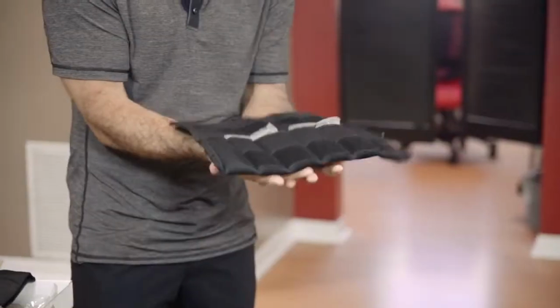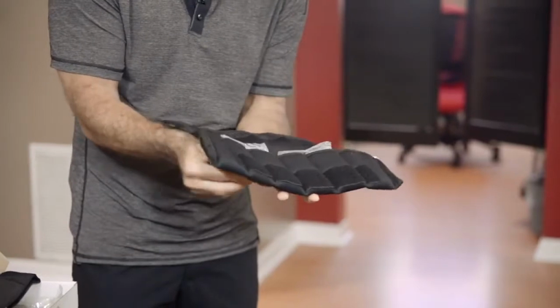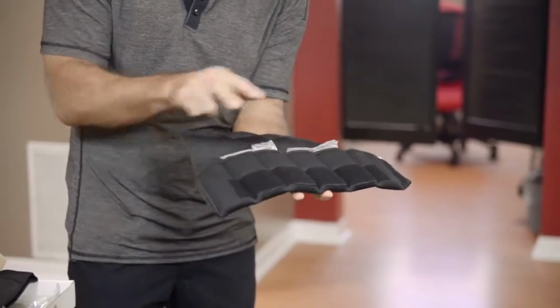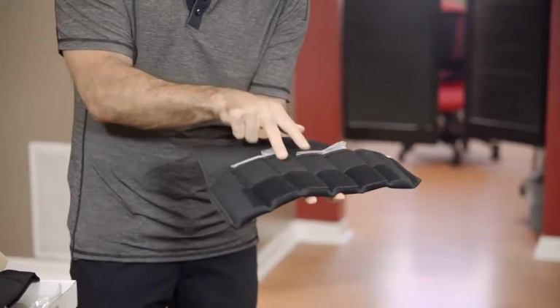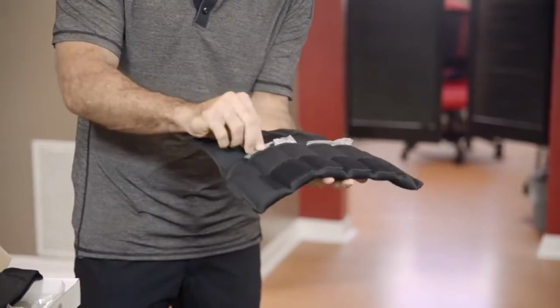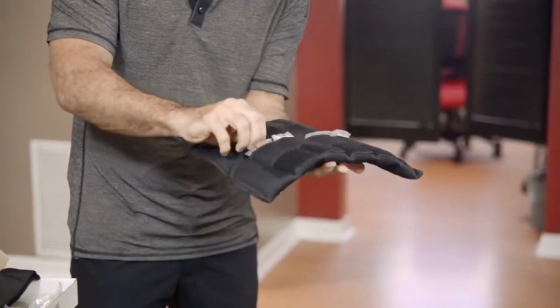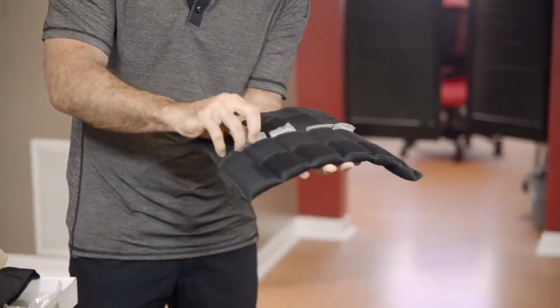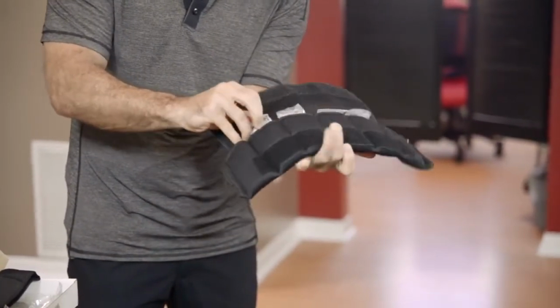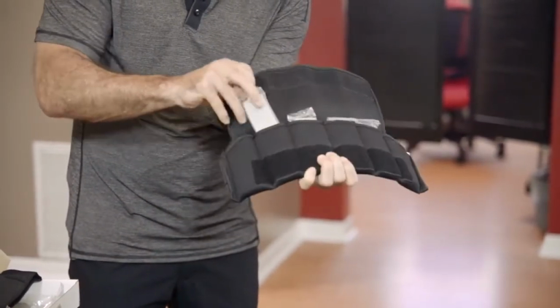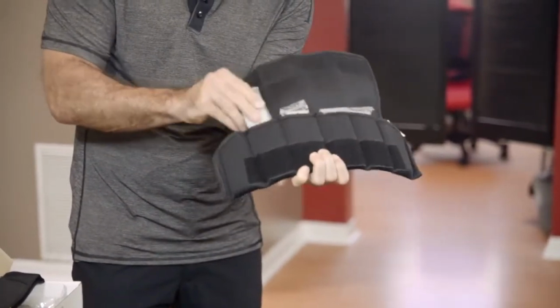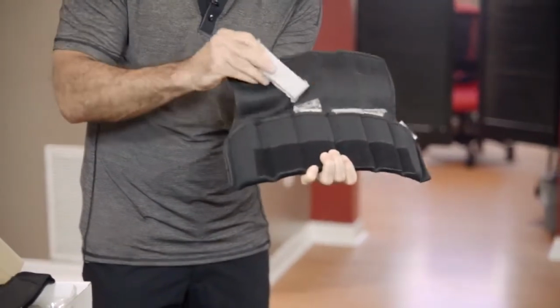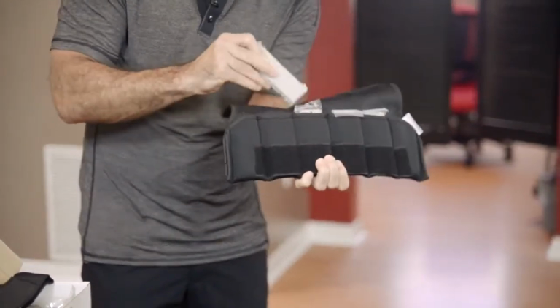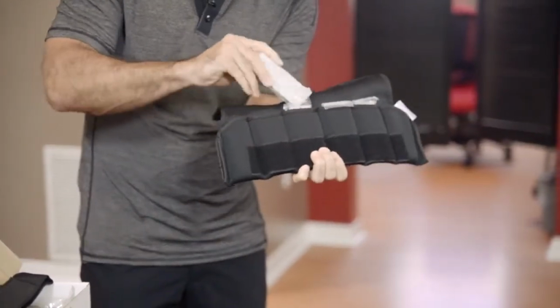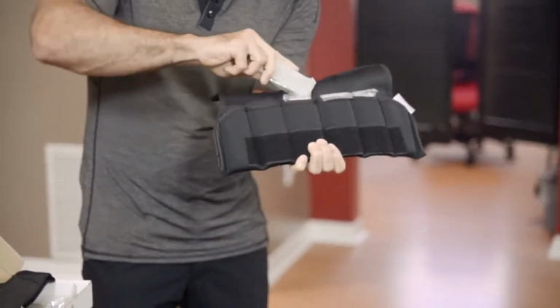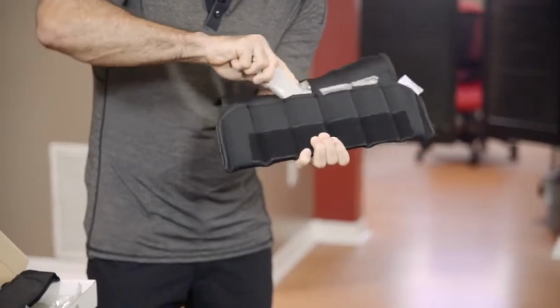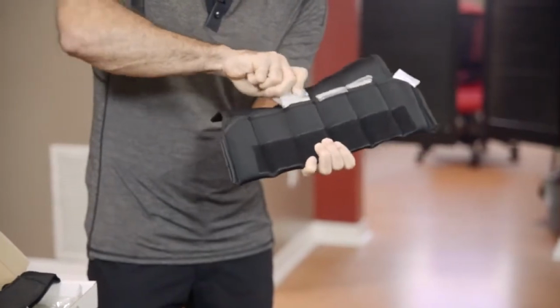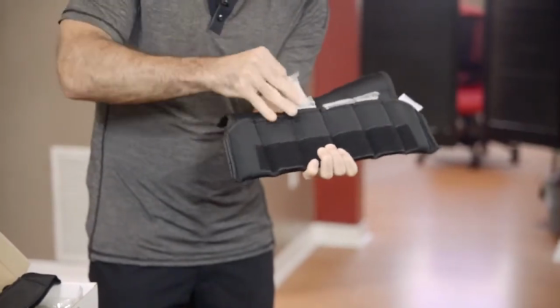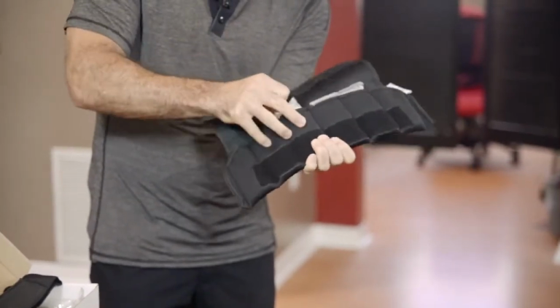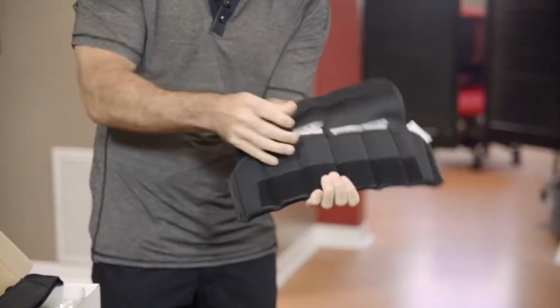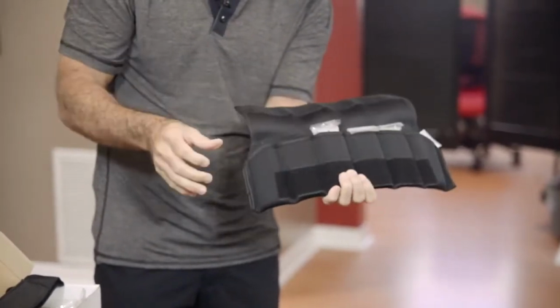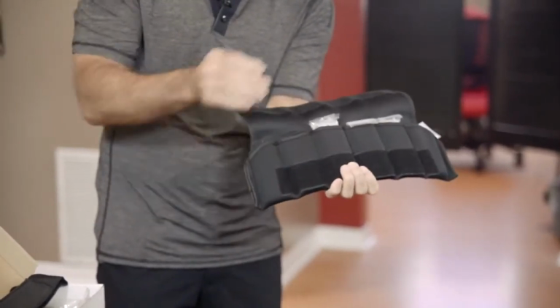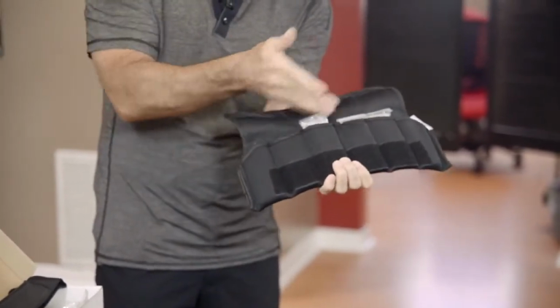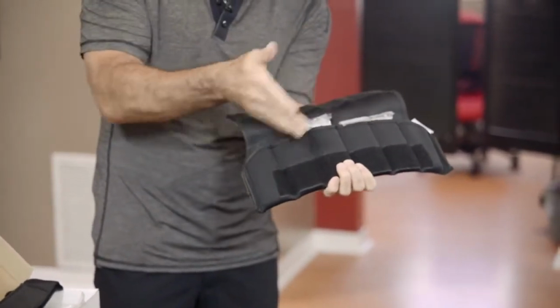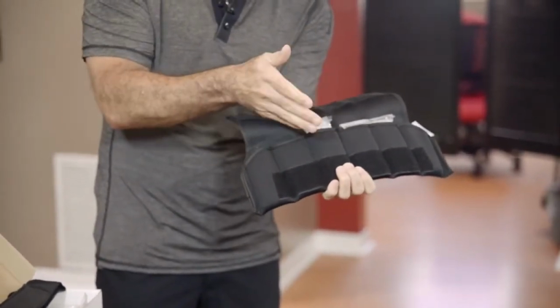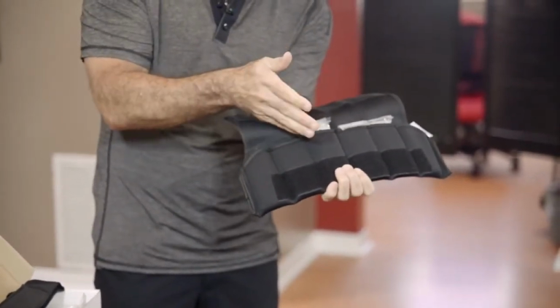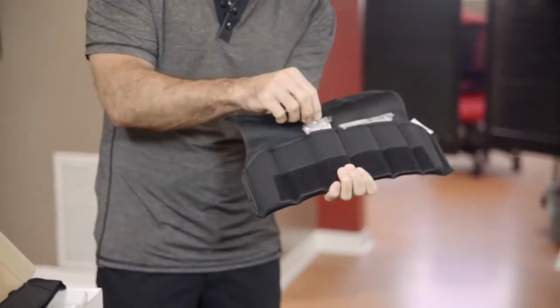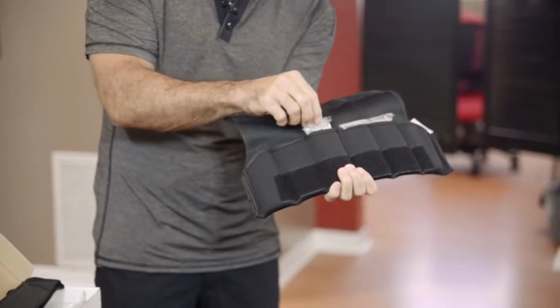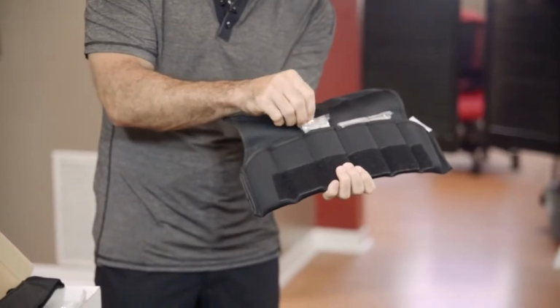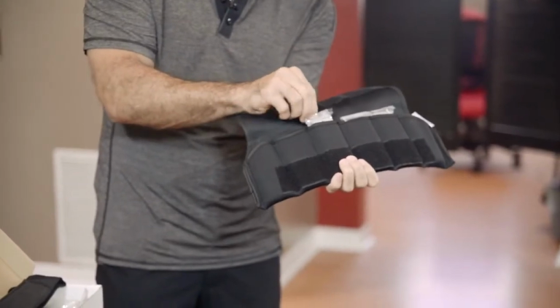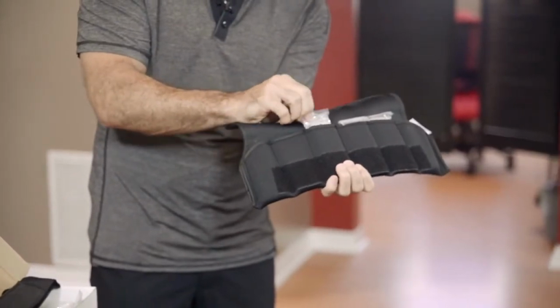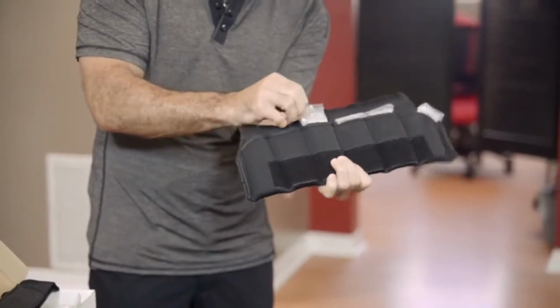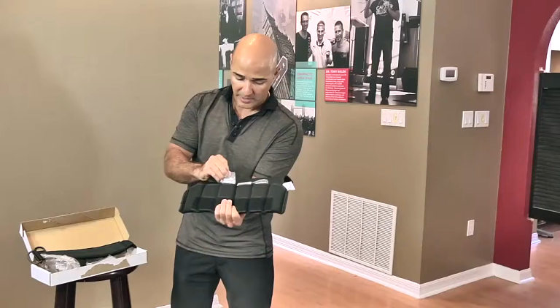Sometimes you're going to have two pounds in the center, so you can actually double these things up by putting two weights in one pocket. That's totally appropriate. Your doctor will set up your configuration for you in terms of how he wants you to take it.